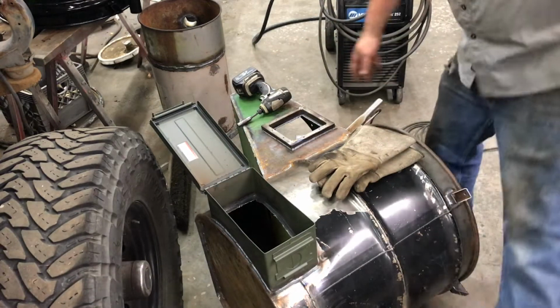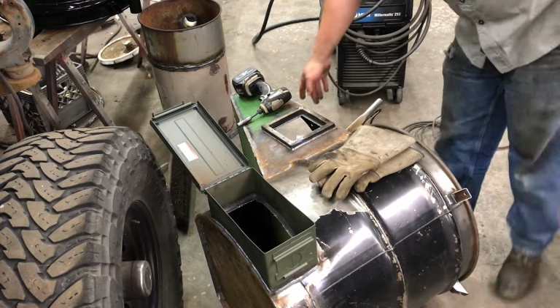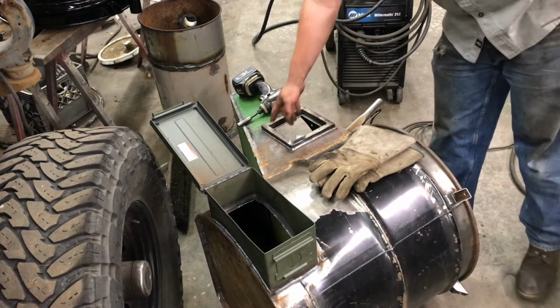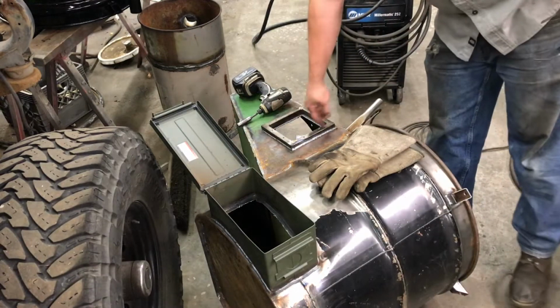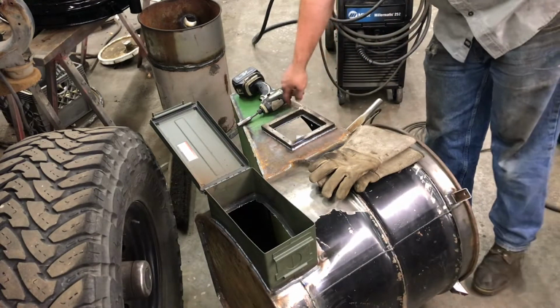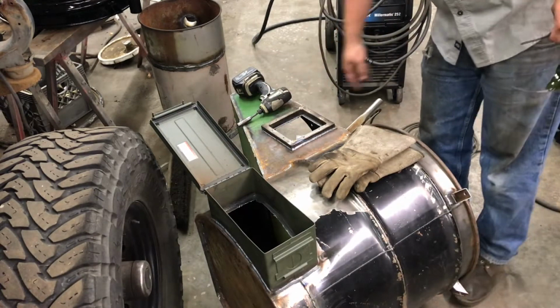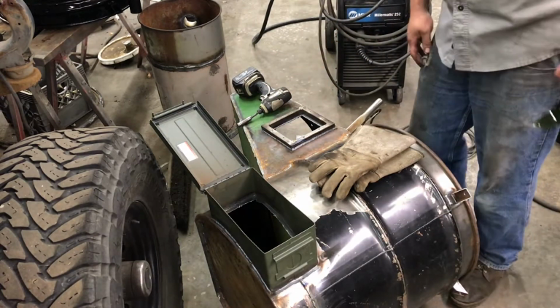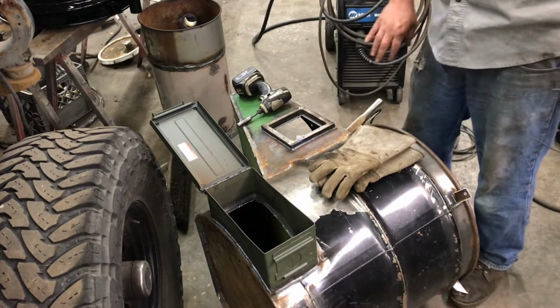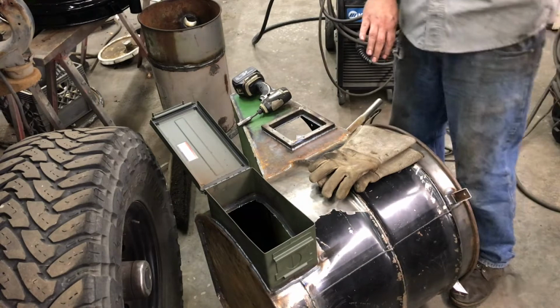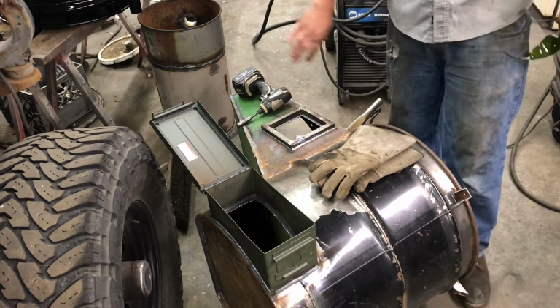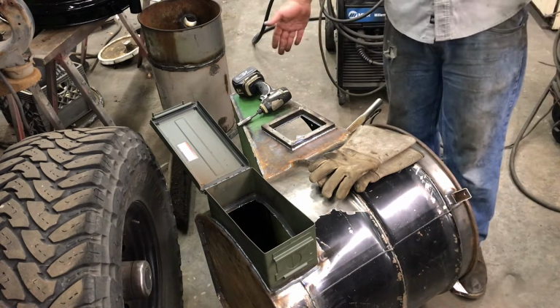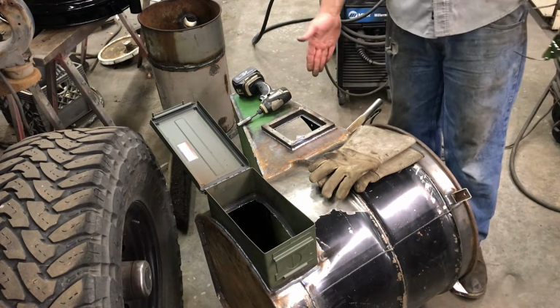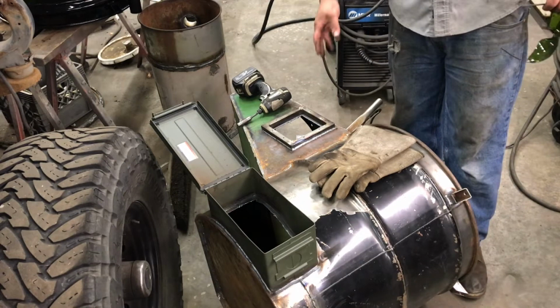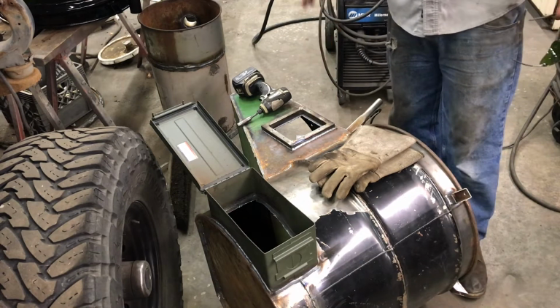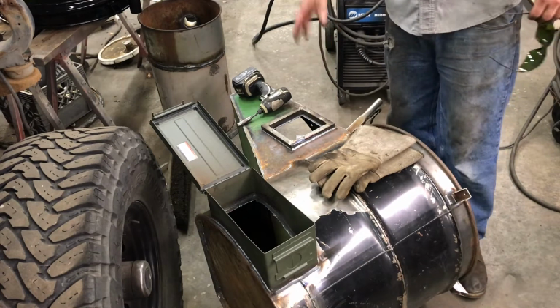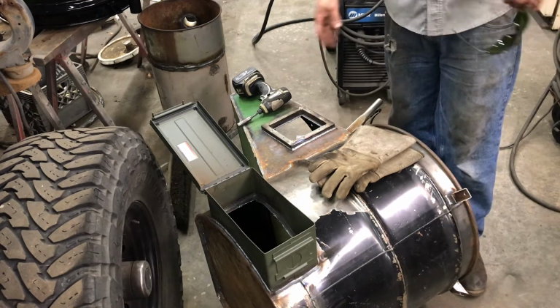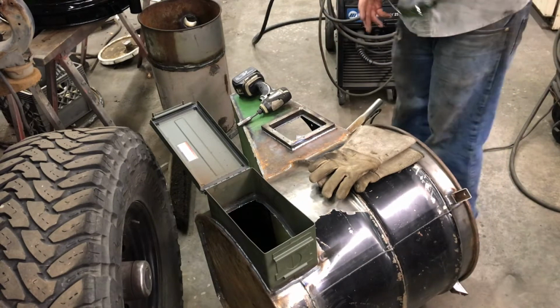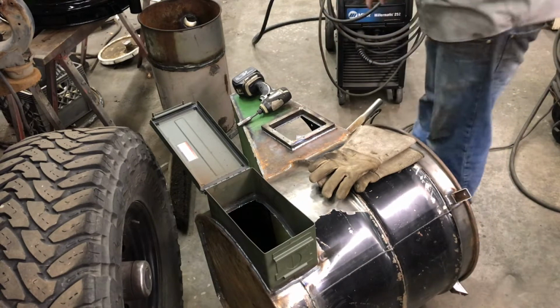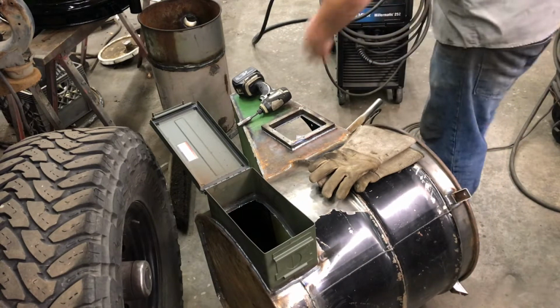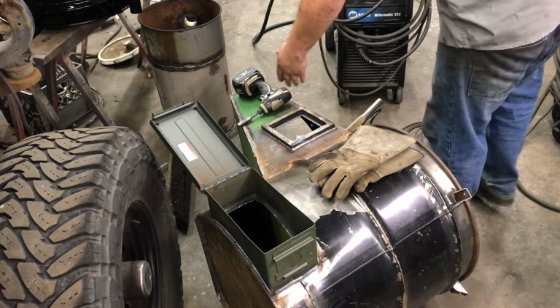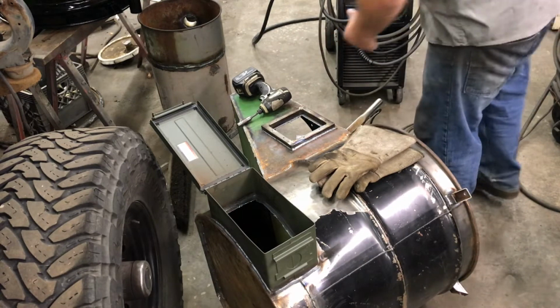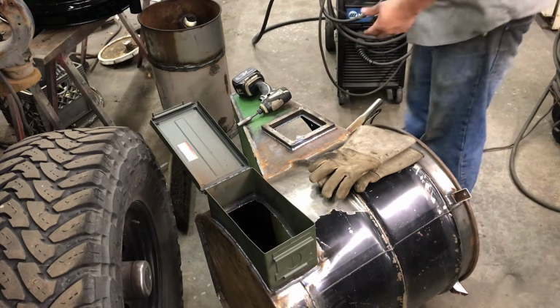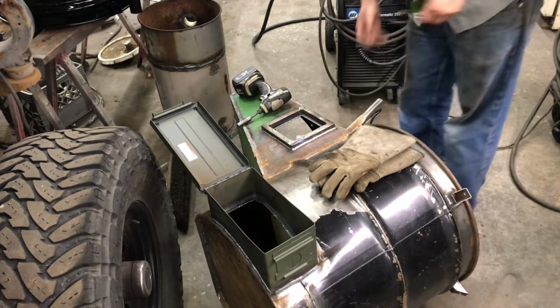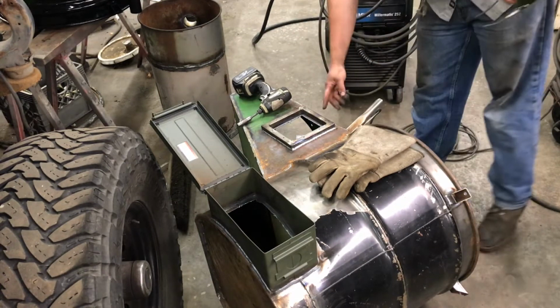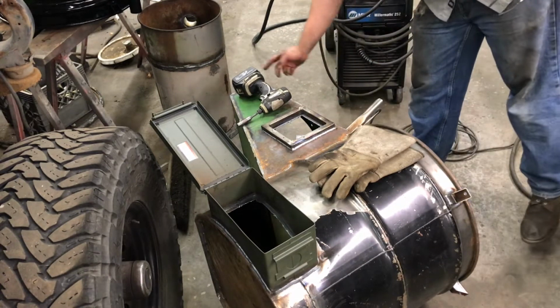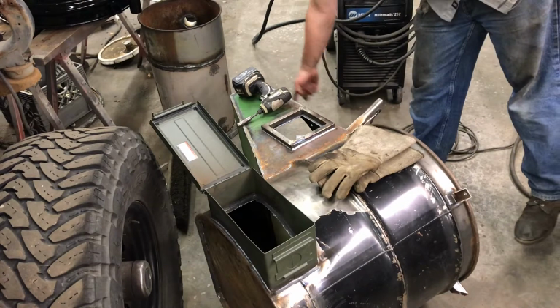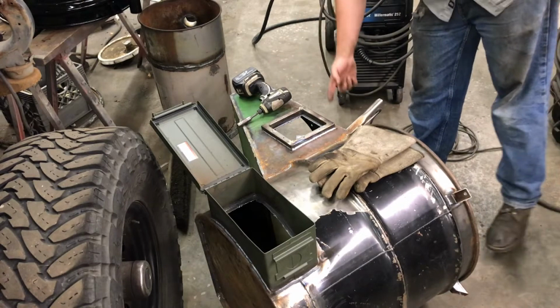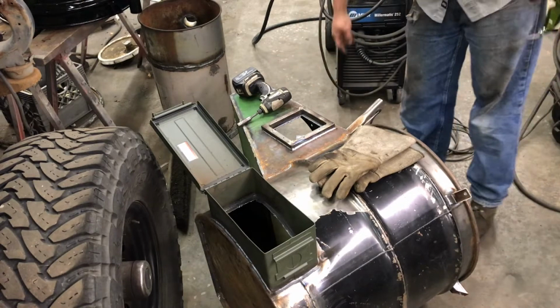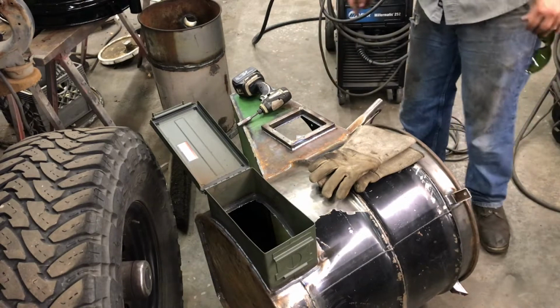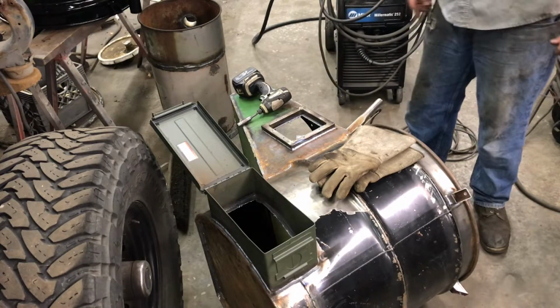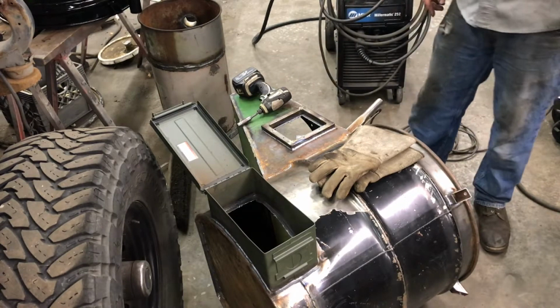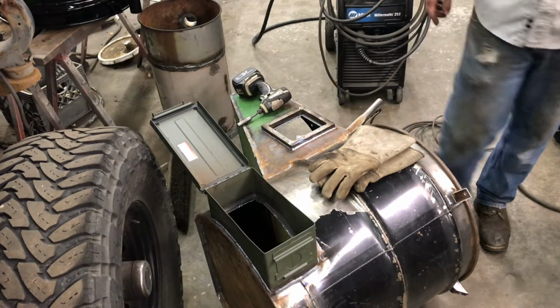Go through and clean up this edge as well, take it right back to the frame so I've got full length to get my arm in there, because I'll have to access all the bolts over here for the heat exchanger.